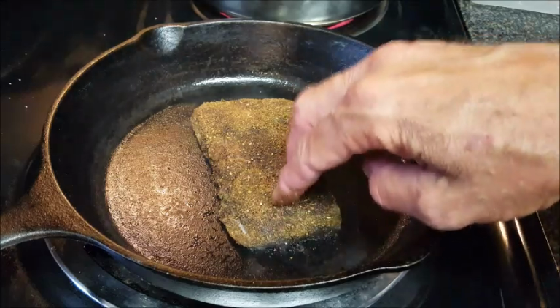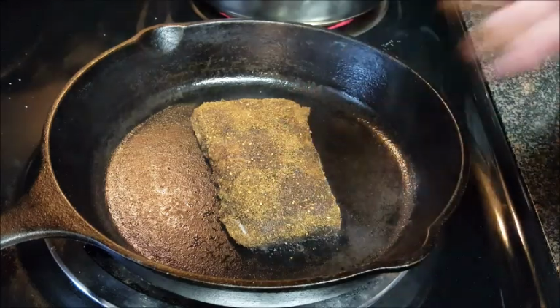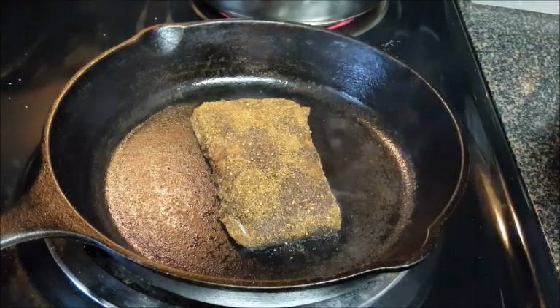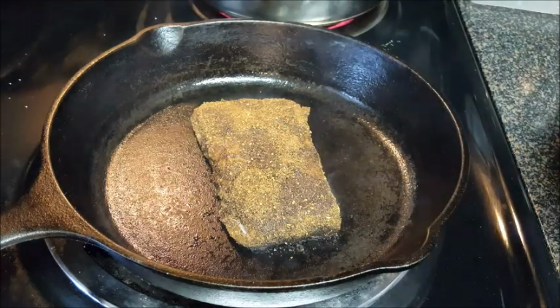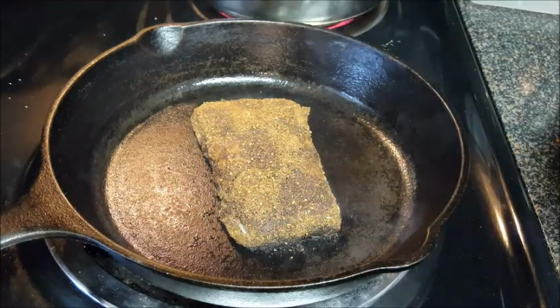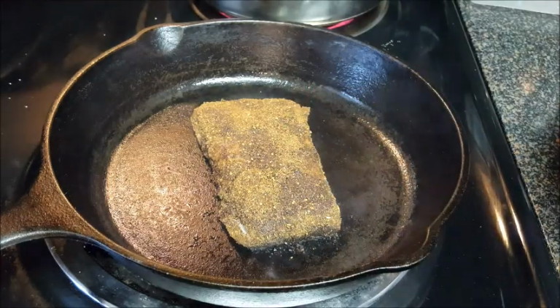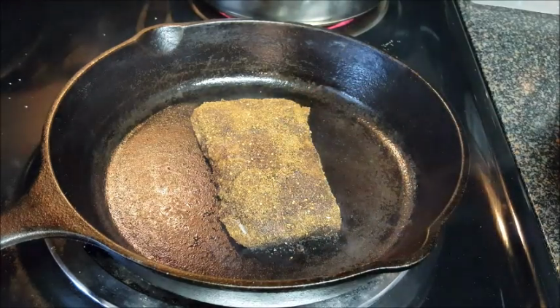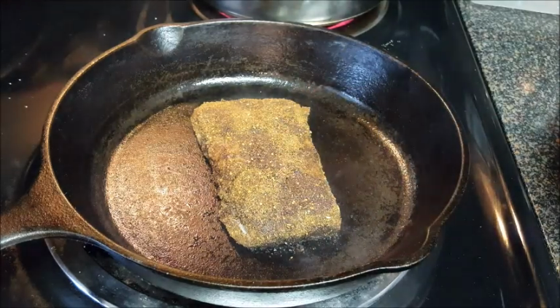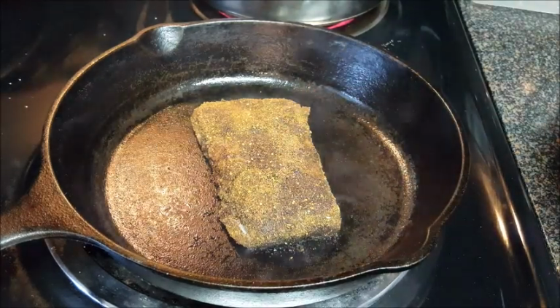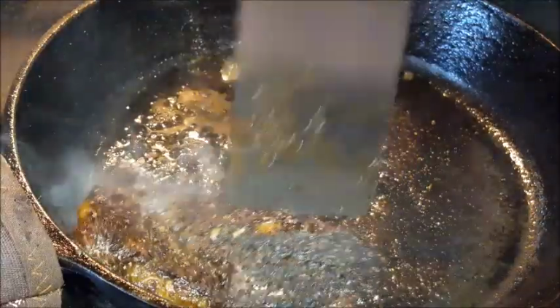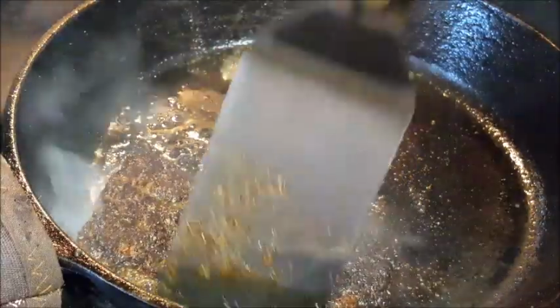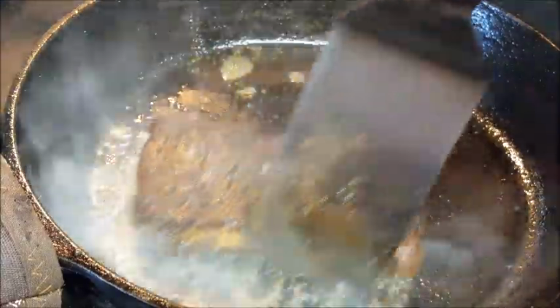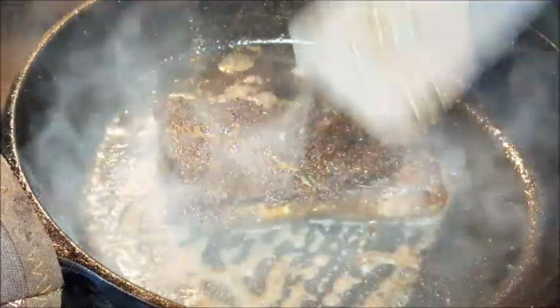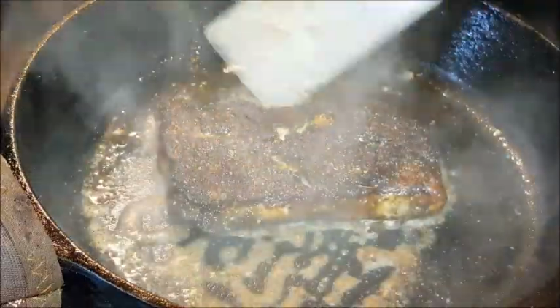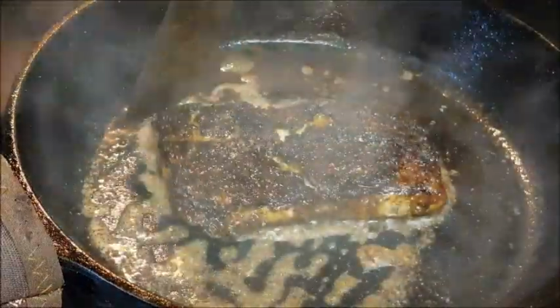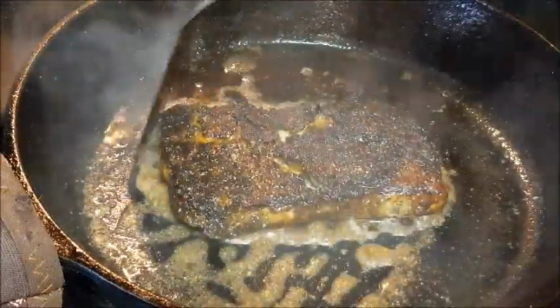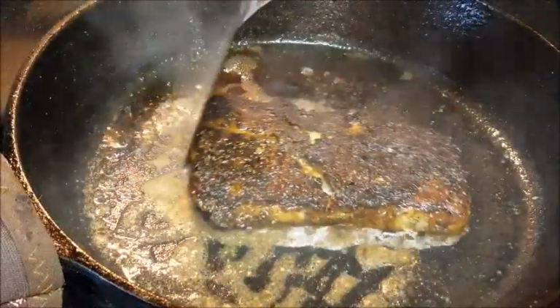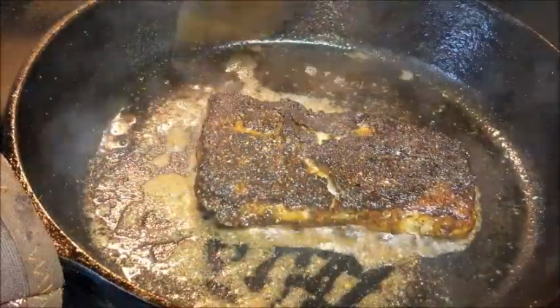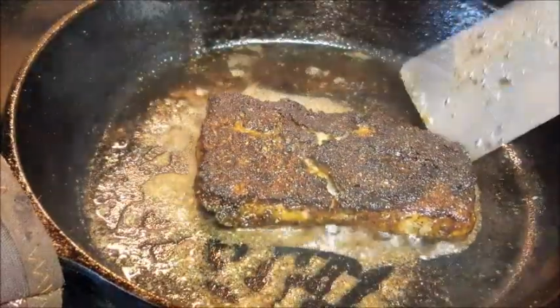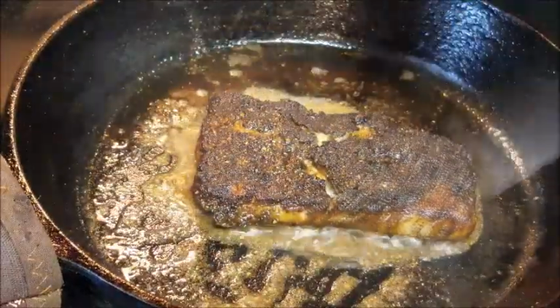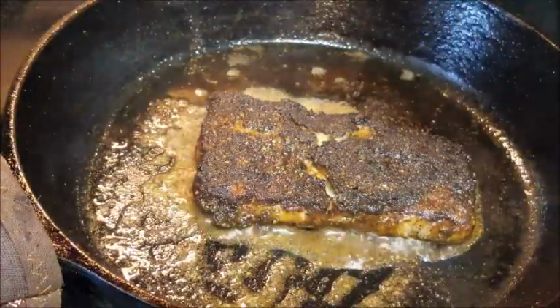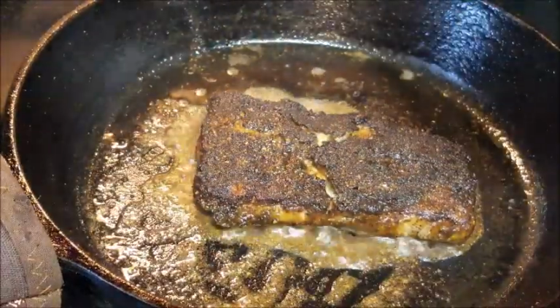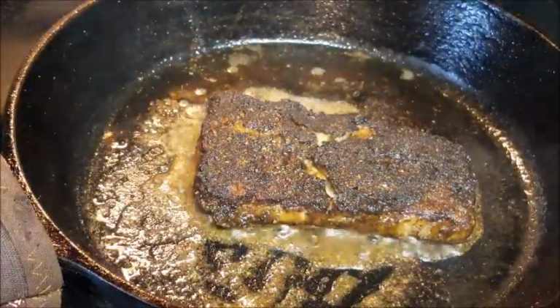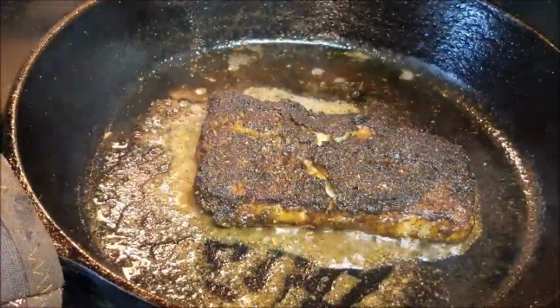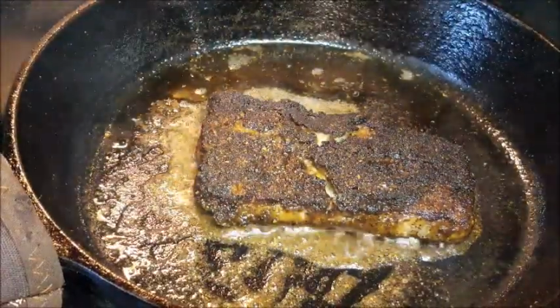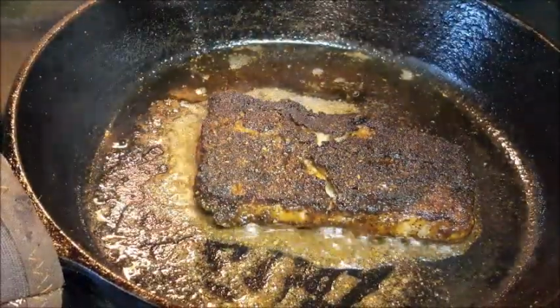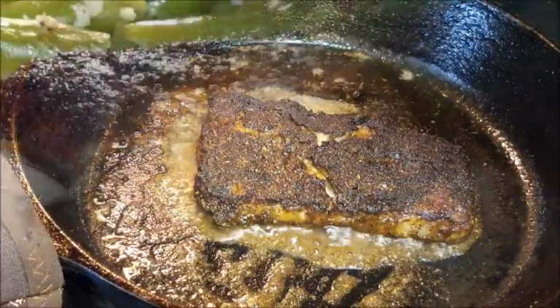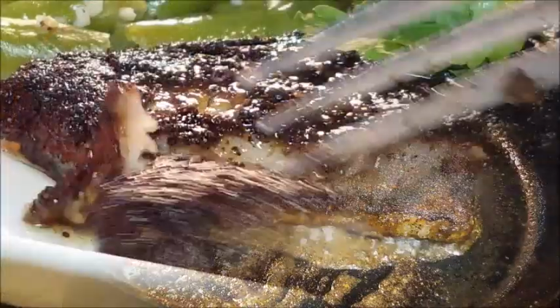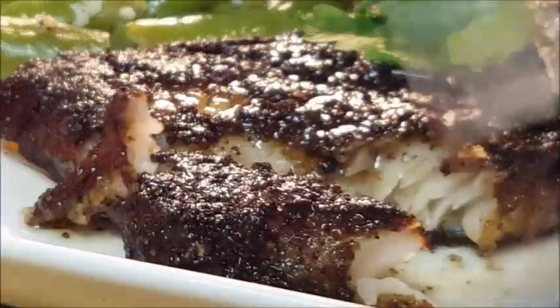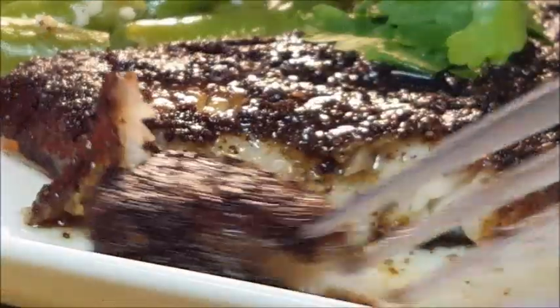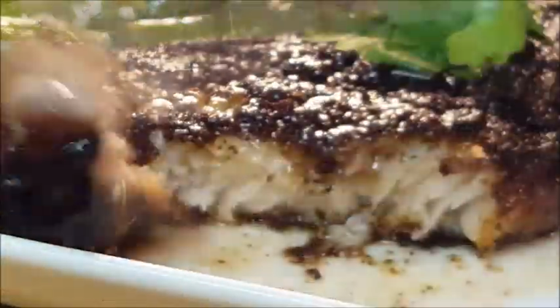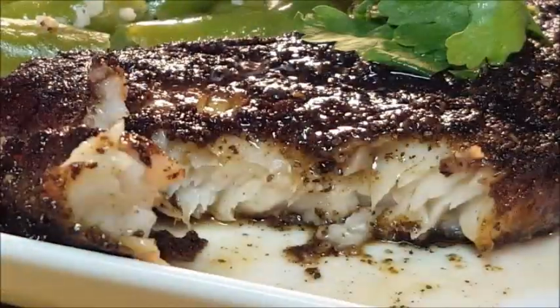We're going to cook this for about three to four minutes on this first side before flipping. Look at that color — beautiful. Cook it another three to four minutes, serve it up and enjoy.